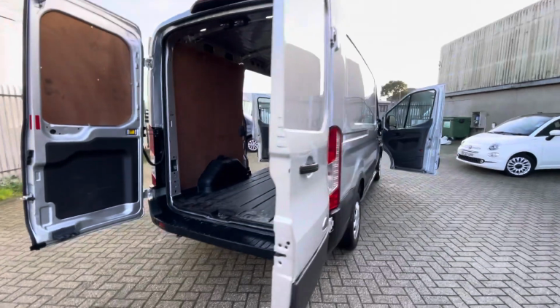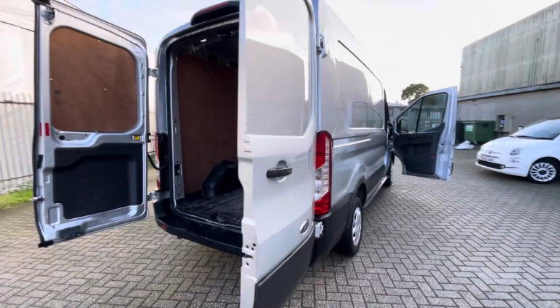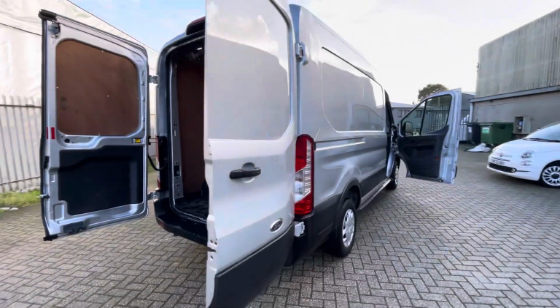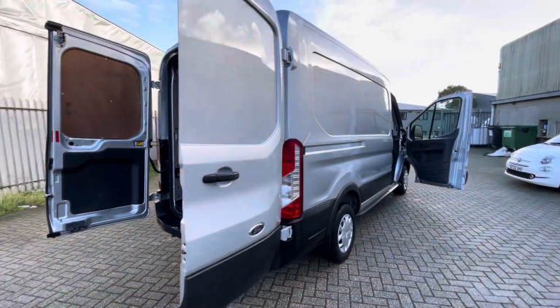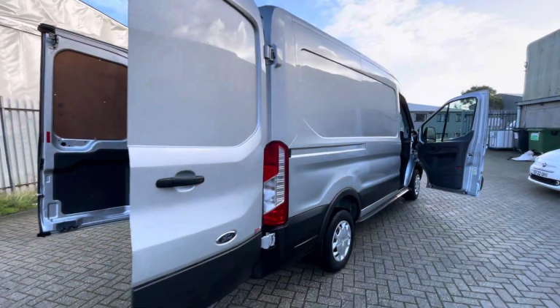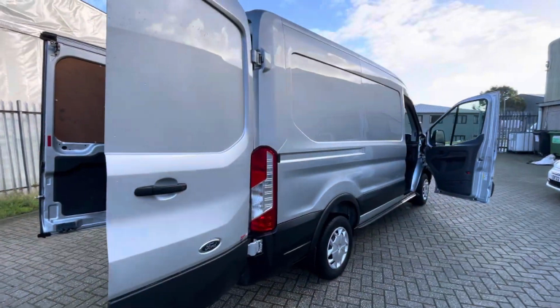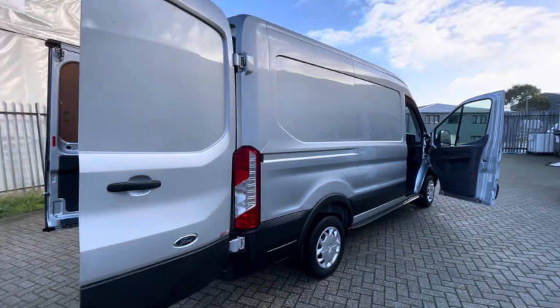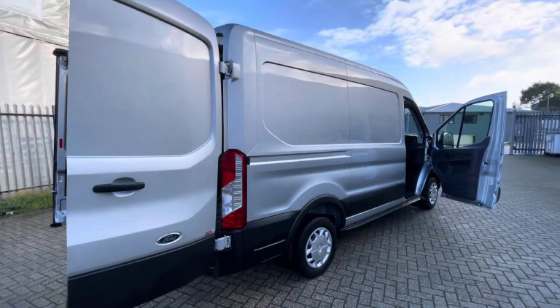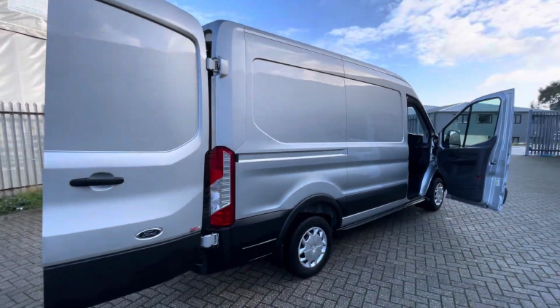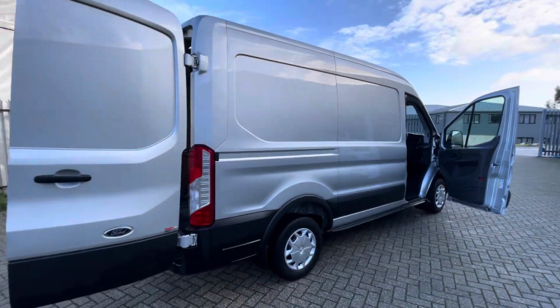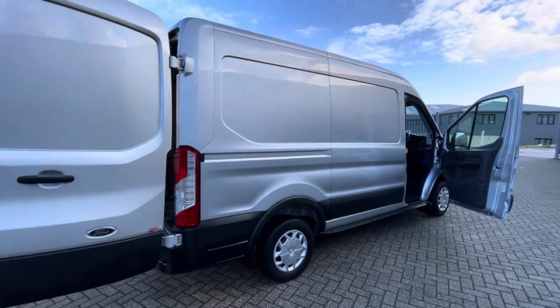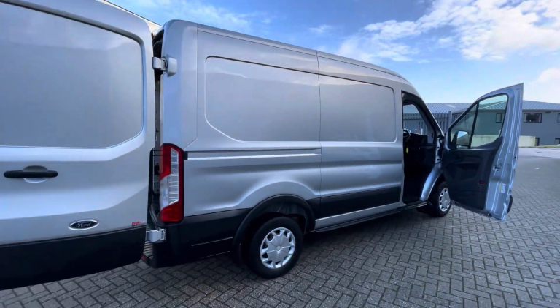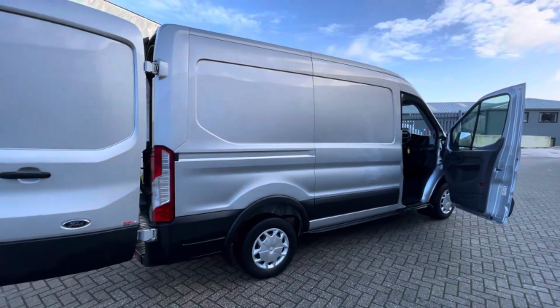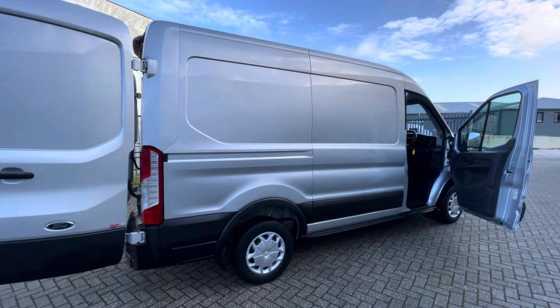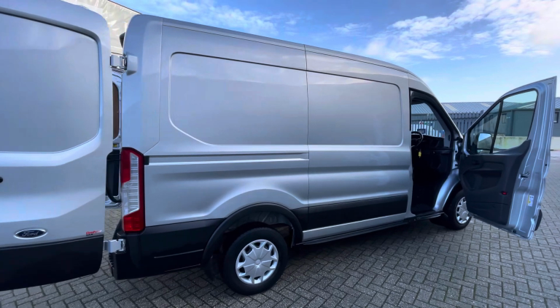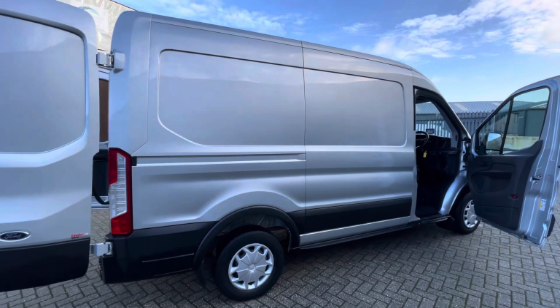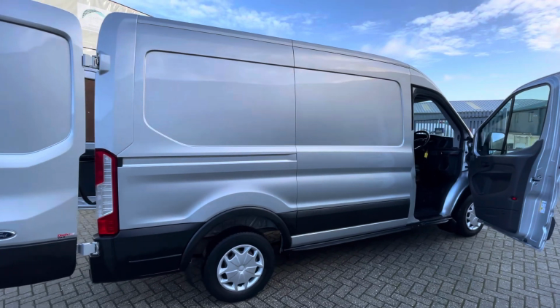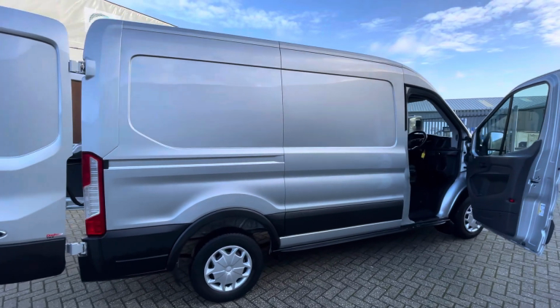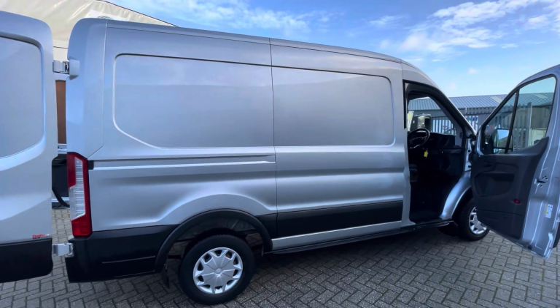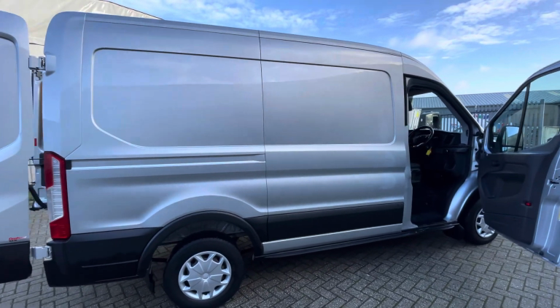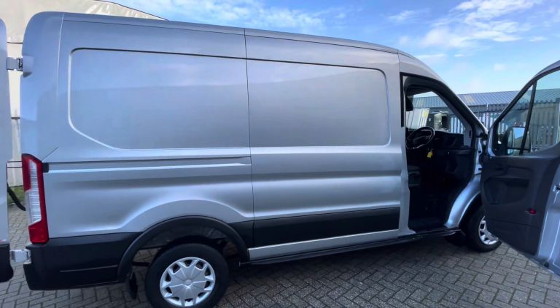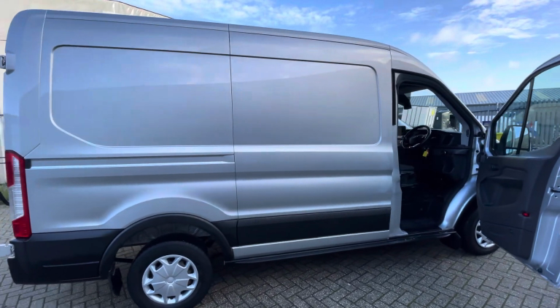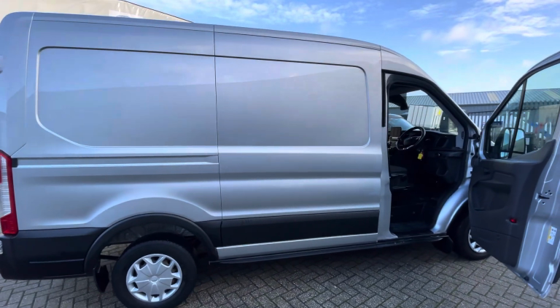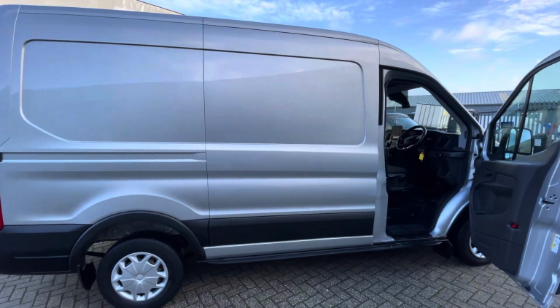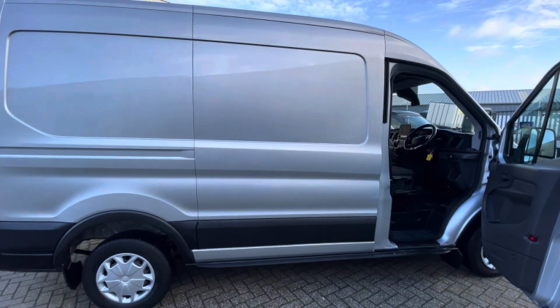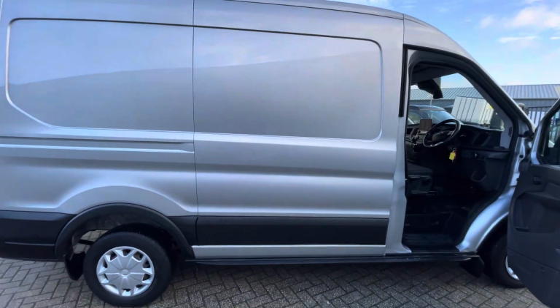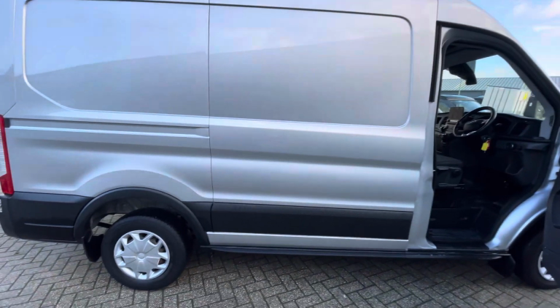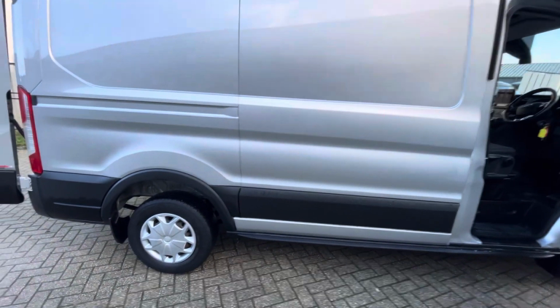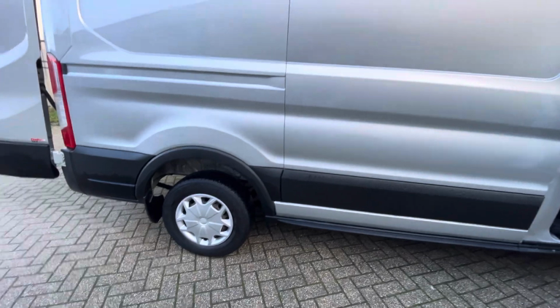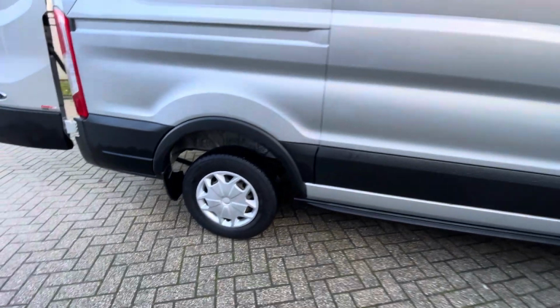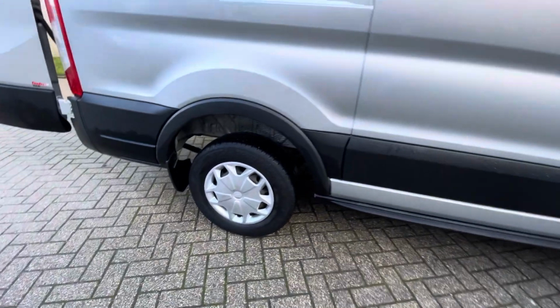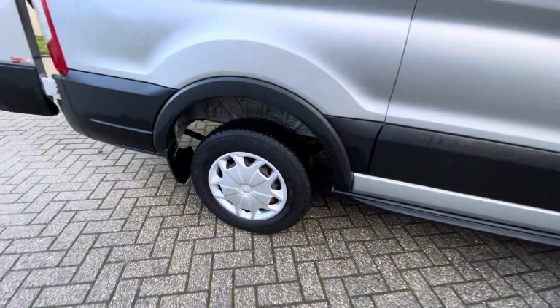This van is fitted with a 2-litre diesel EcoBlue 130-horsepower engine, so plenty of performance and go, but also very good on fuel — we run a lot of these on our fleet. We've also just fitted some brand new genuine Ford wheel trims.